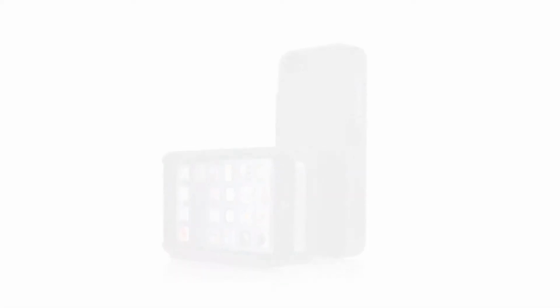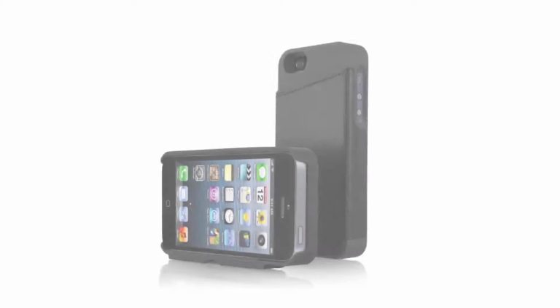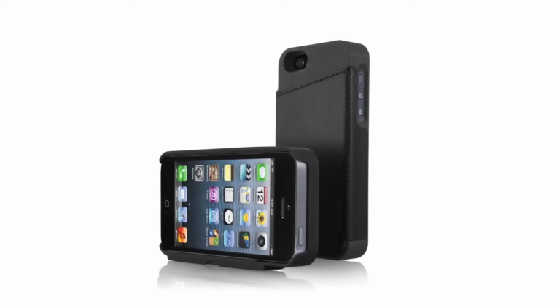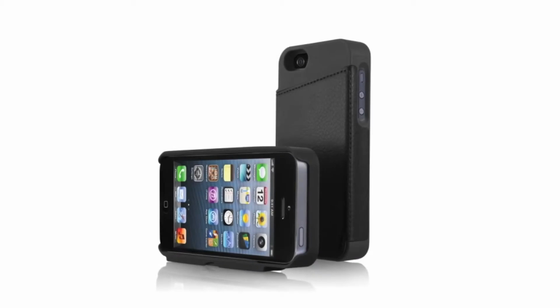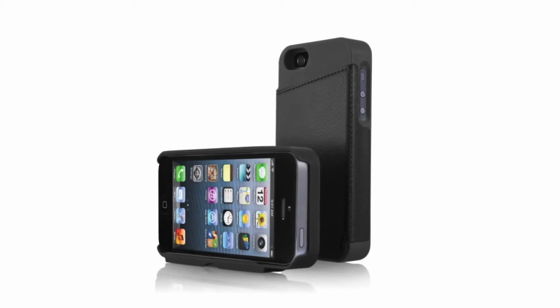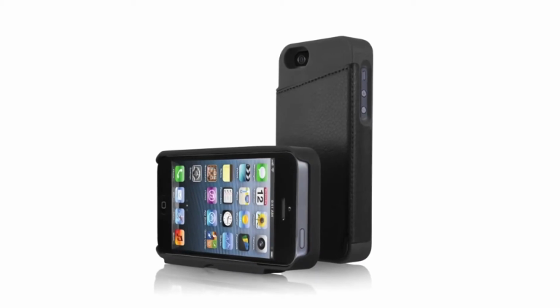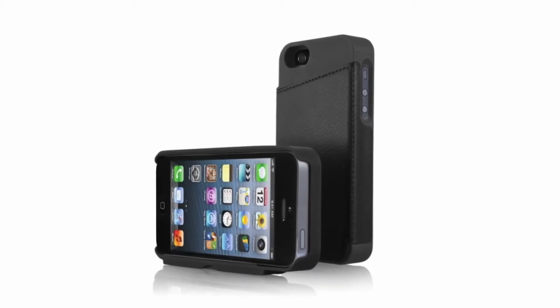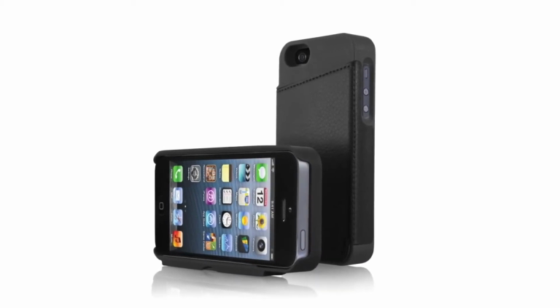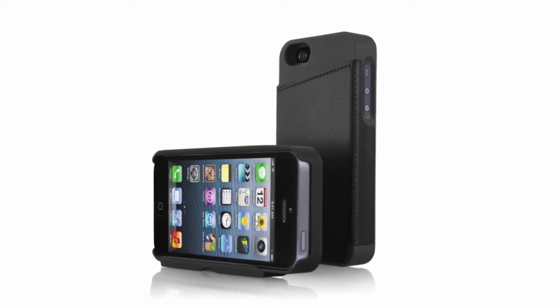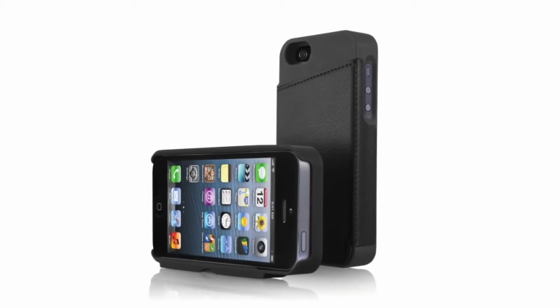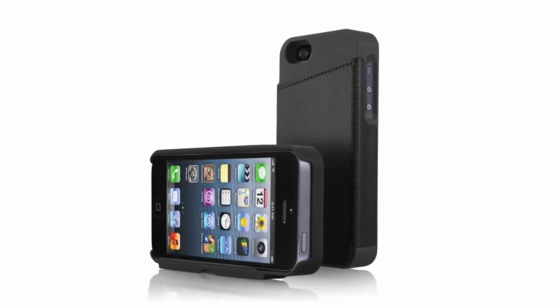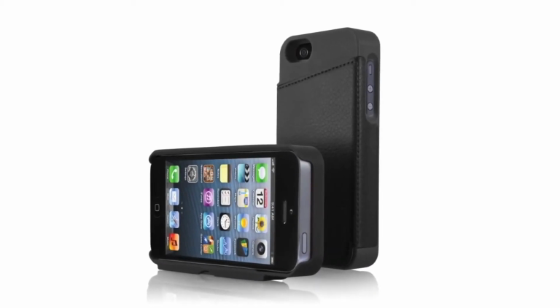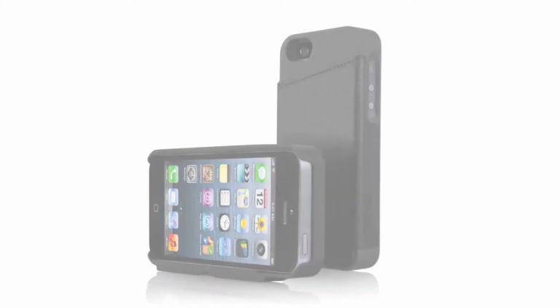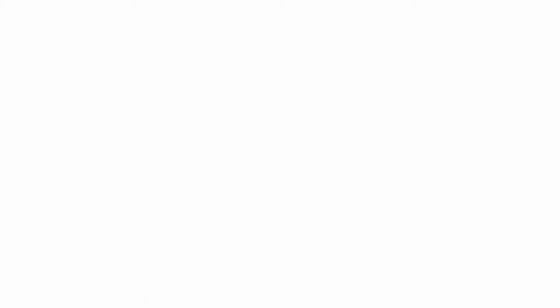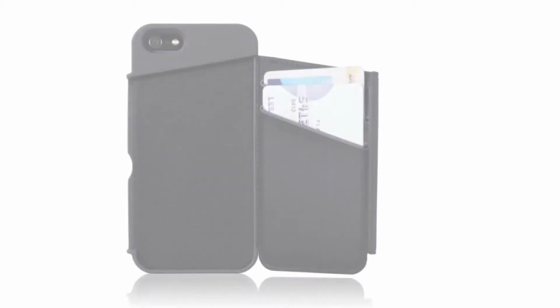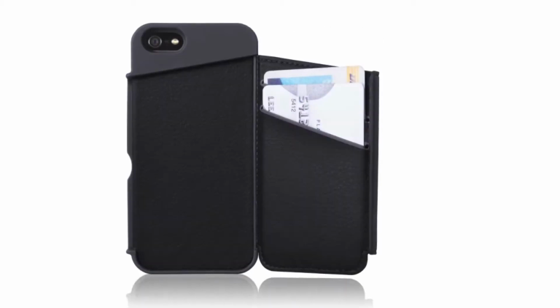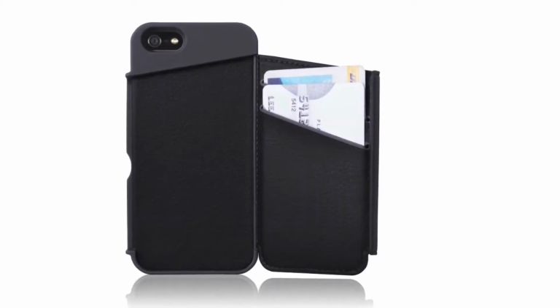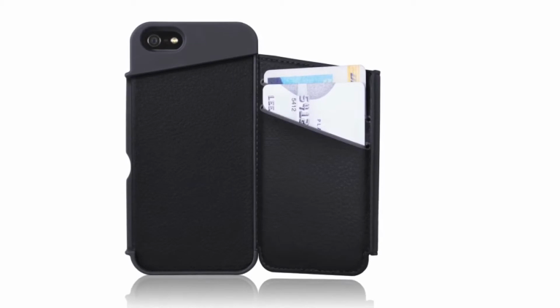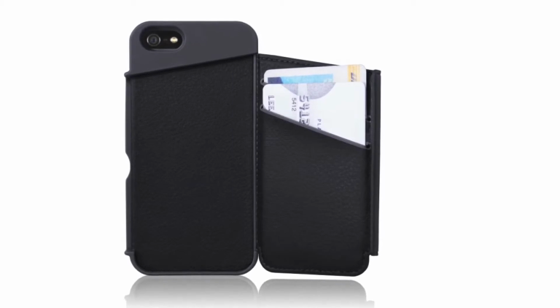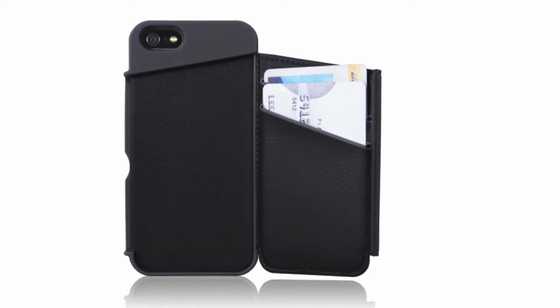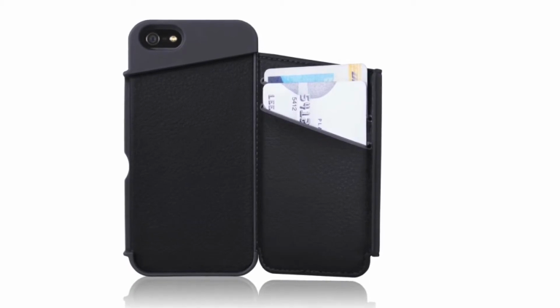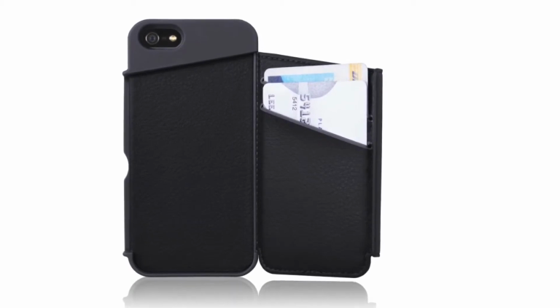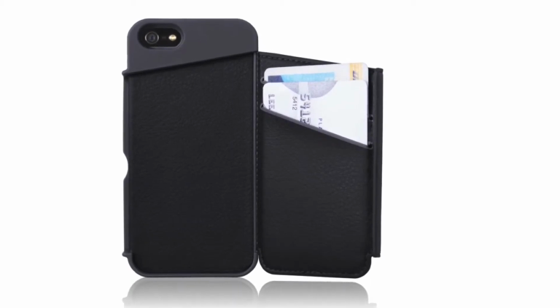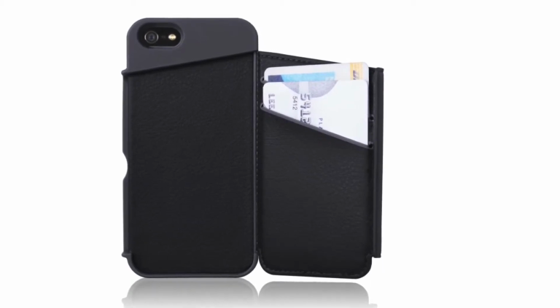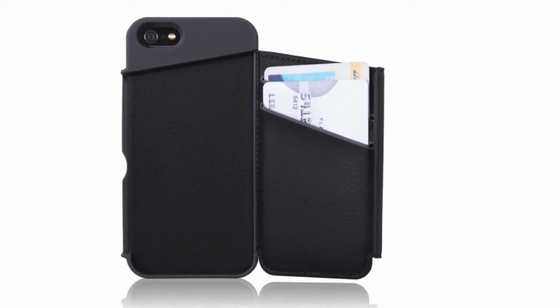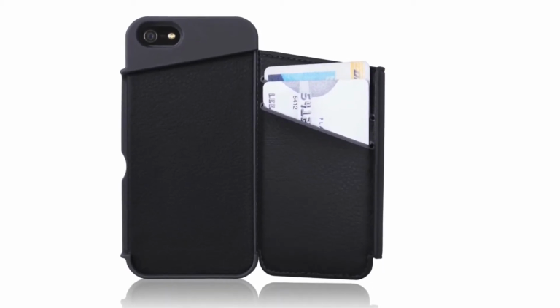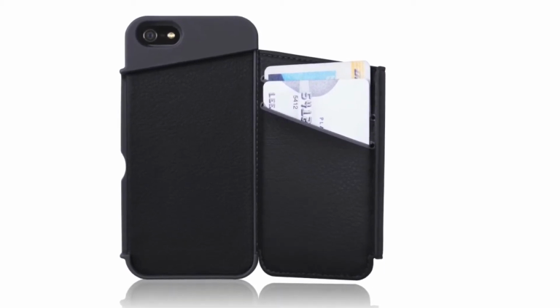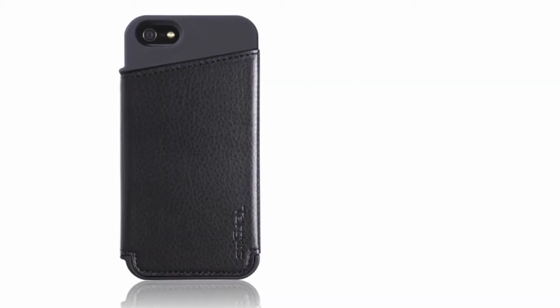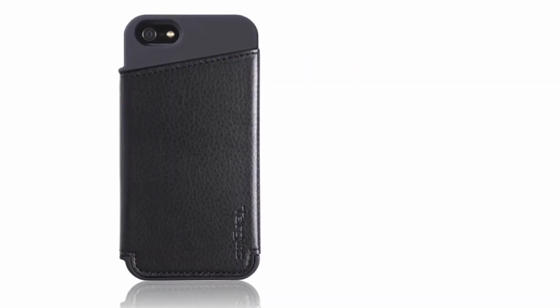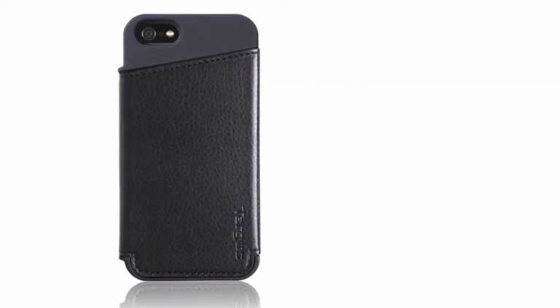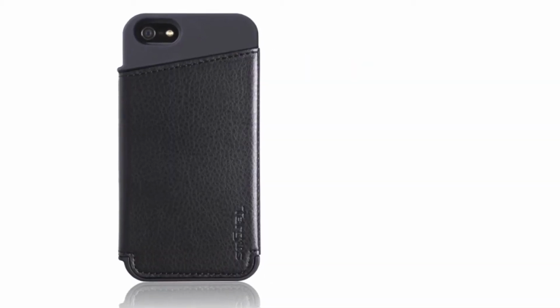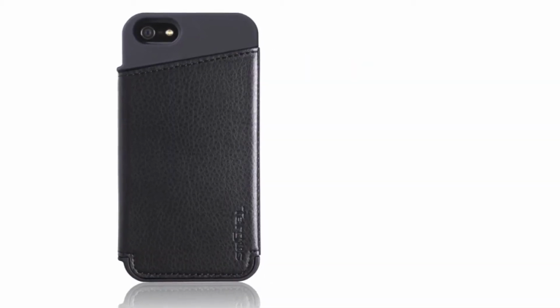Fashion meets technology in the Targus wallet. An iPhone case with dedicated pockets for your ID and a credit card. A secure closure keeps the wallet shut, leaving your important belongings concealed.